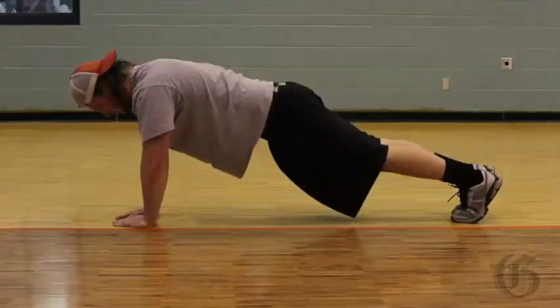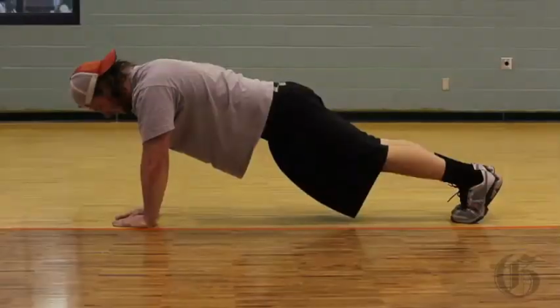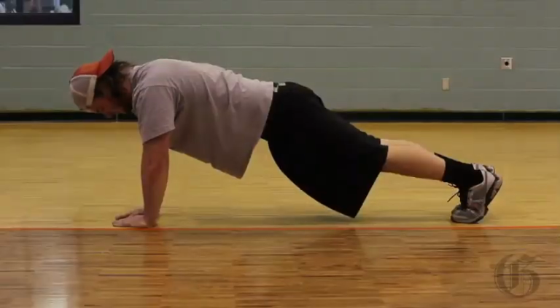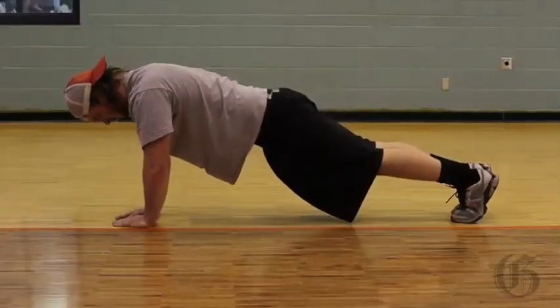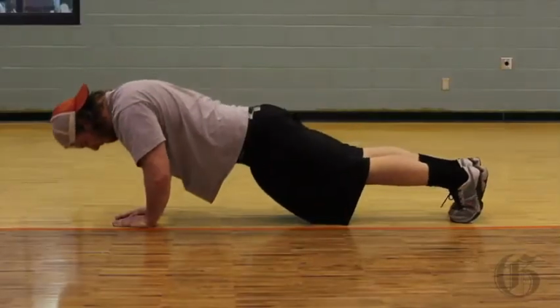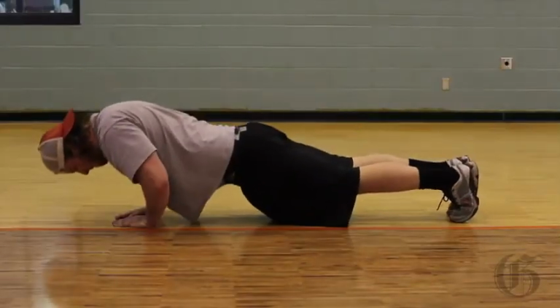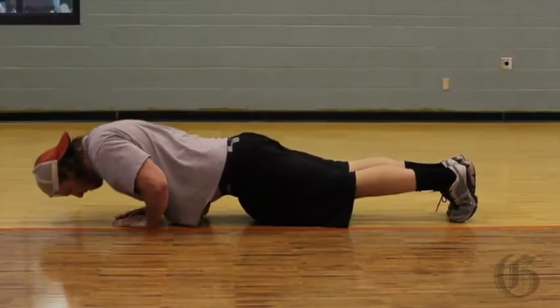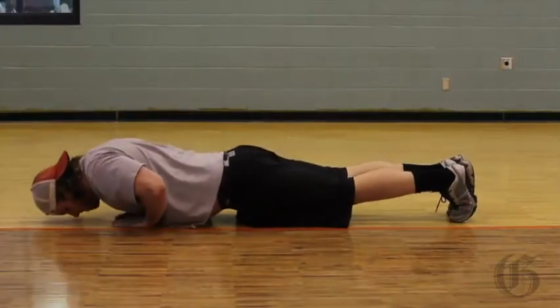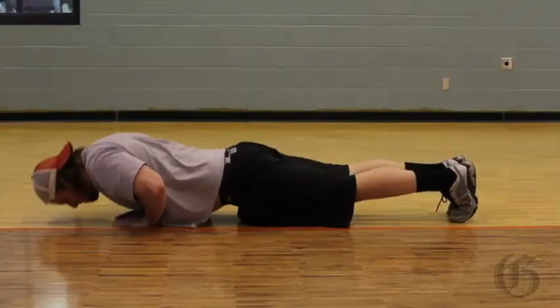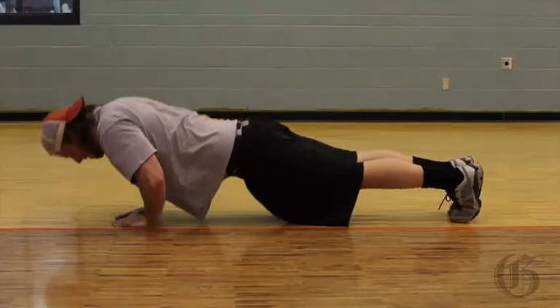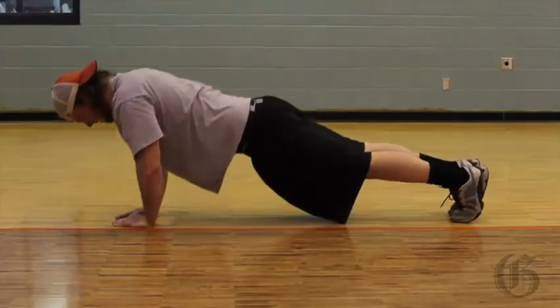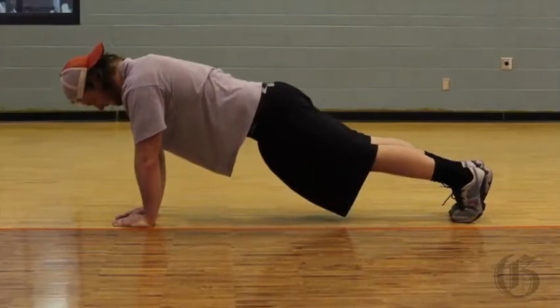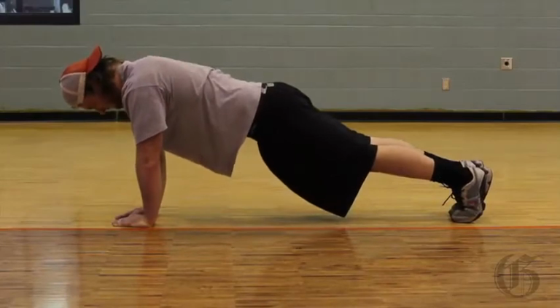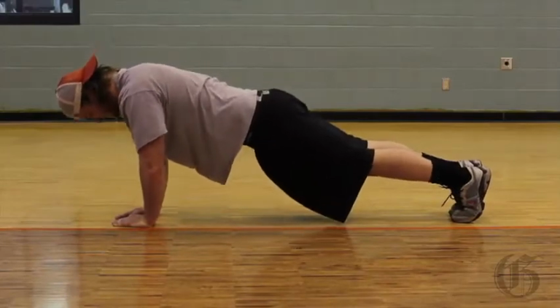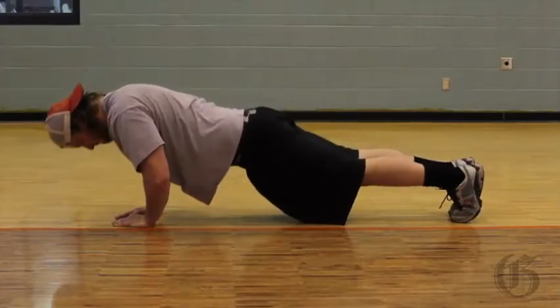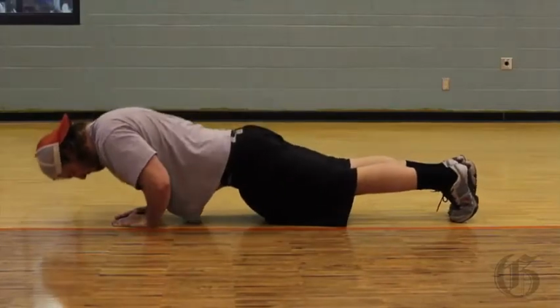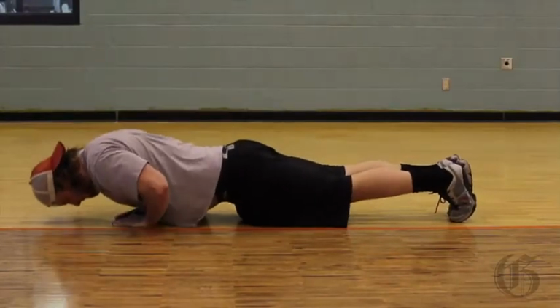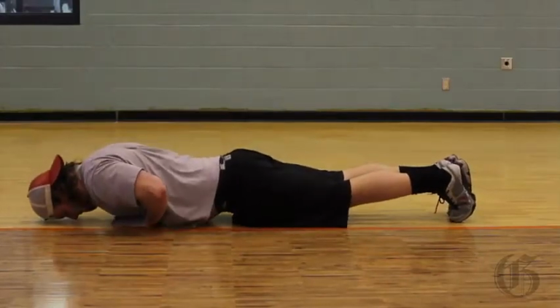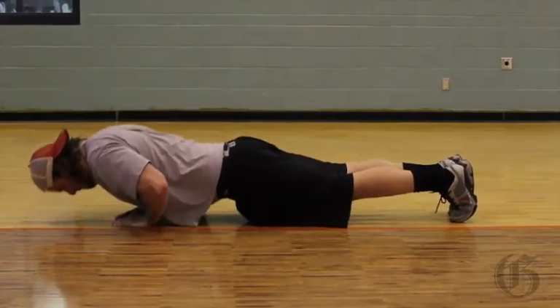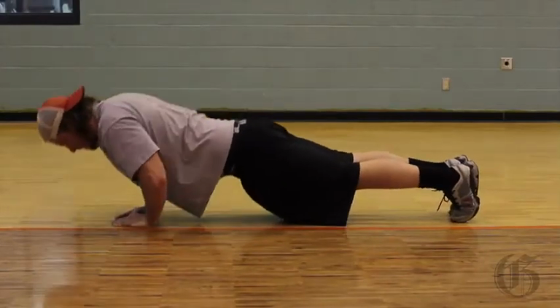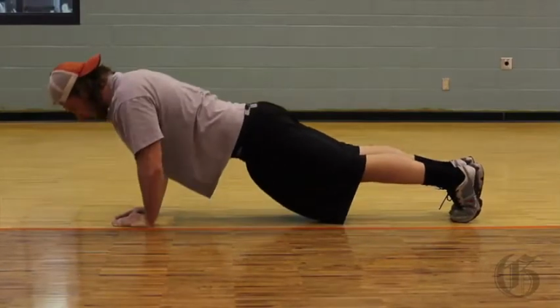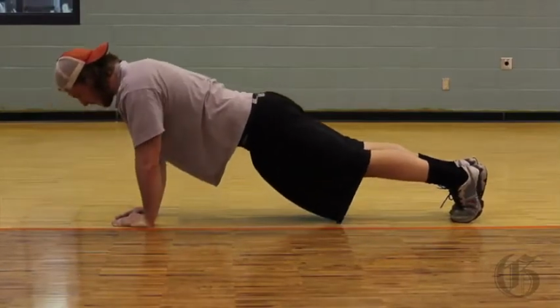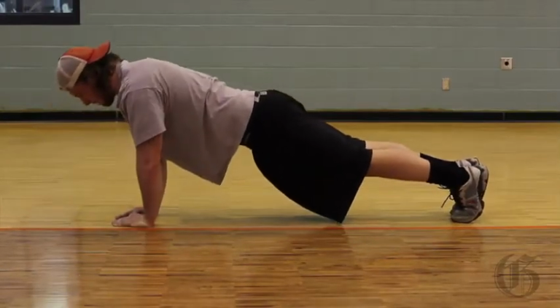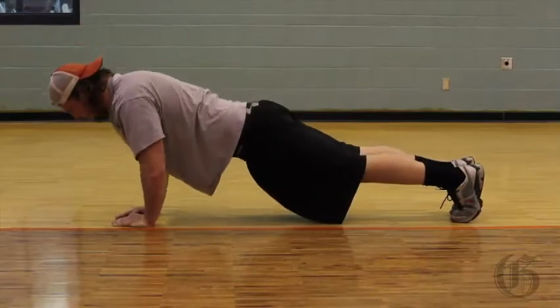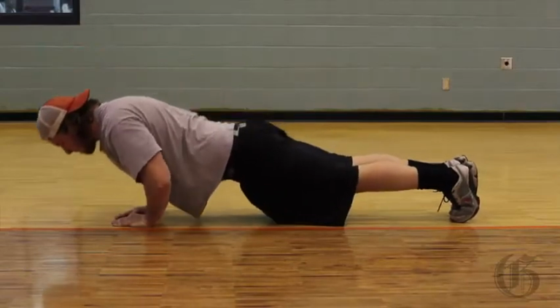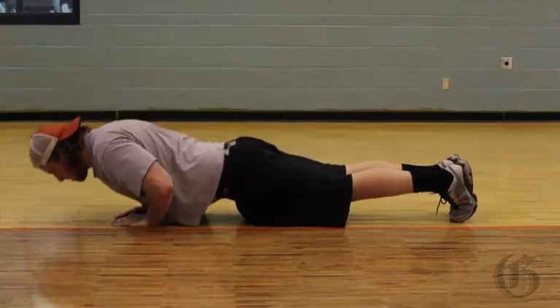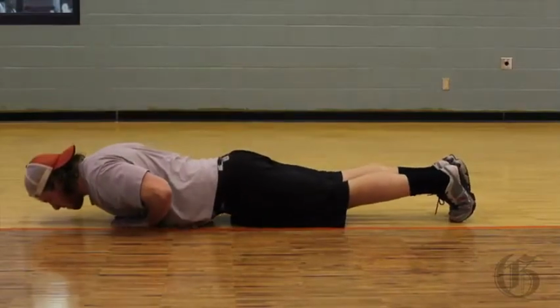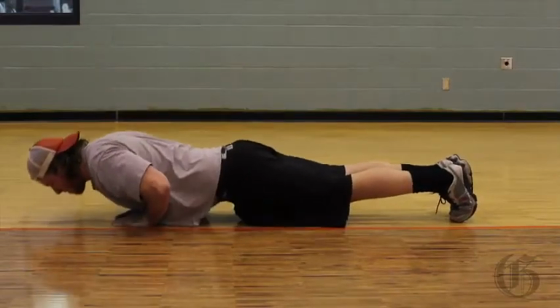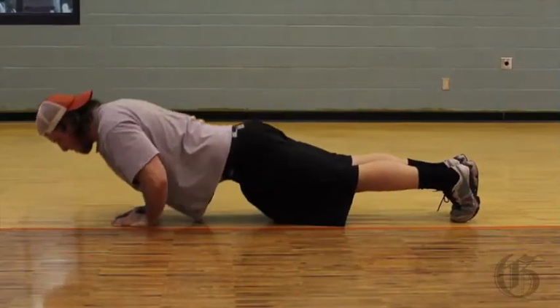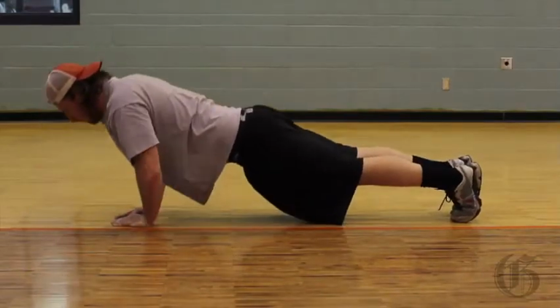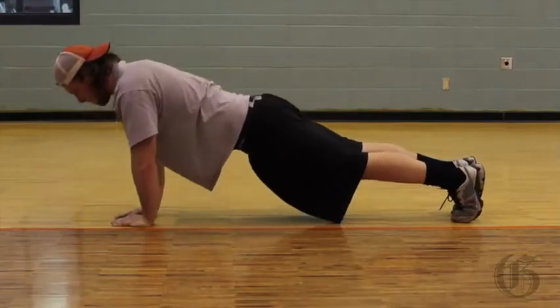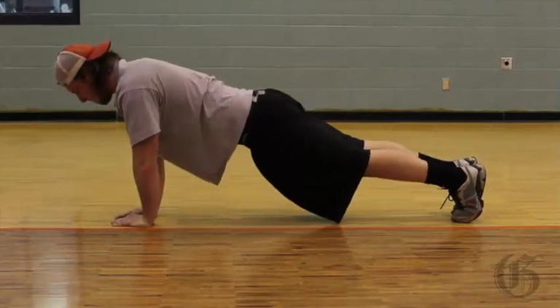Alex is going to lower himself down until his chest touches and then come up. Watch where his head is dipping a little bit — there we go. The head has to stay in line with the spine. This is a really challenging exercise.